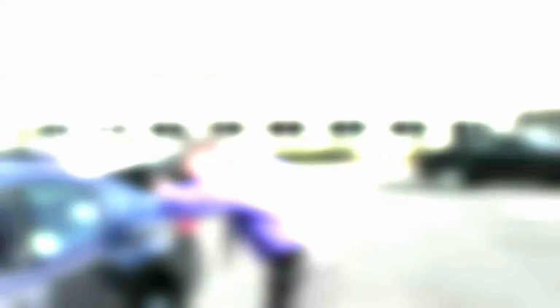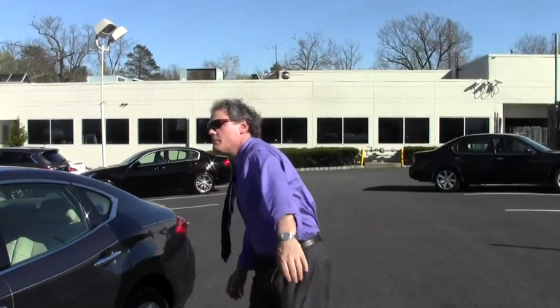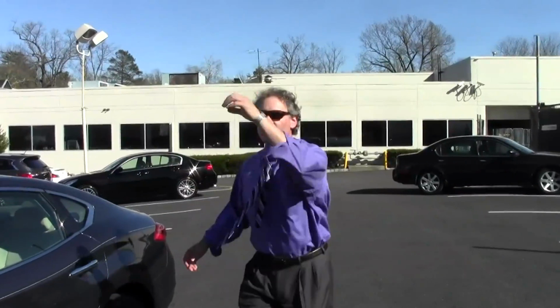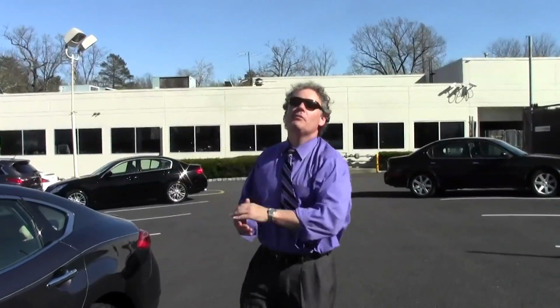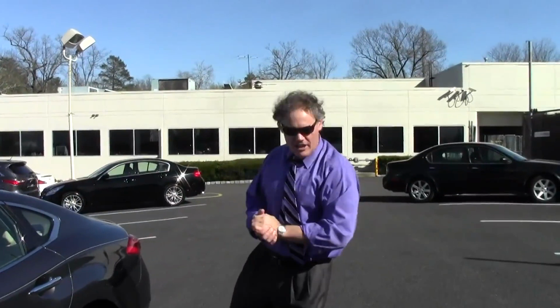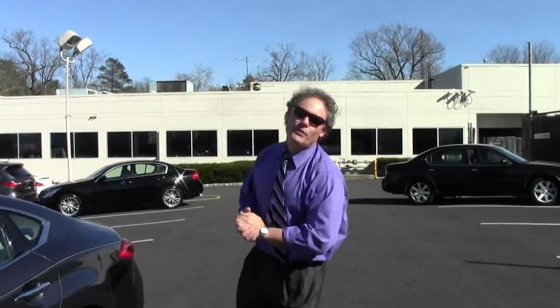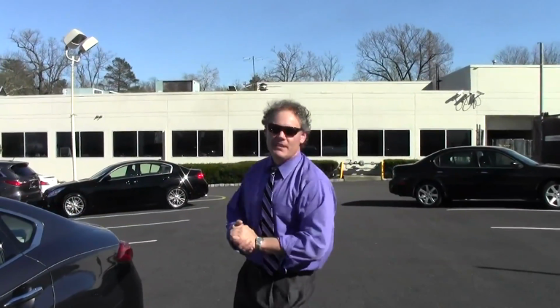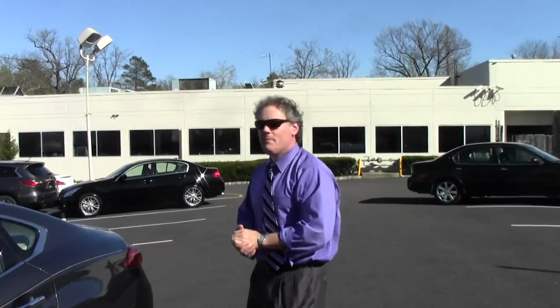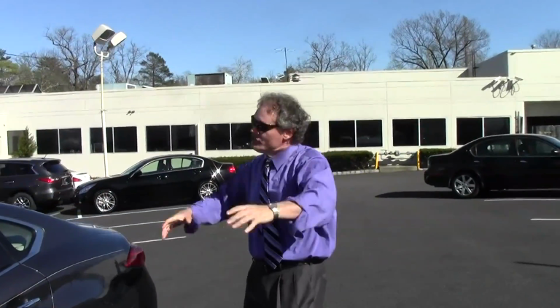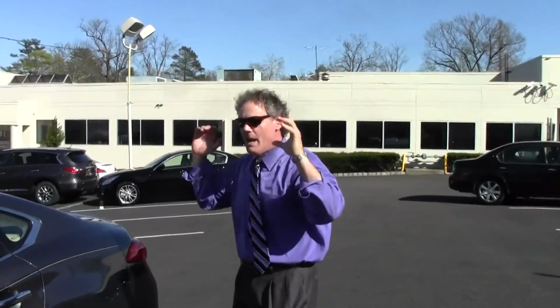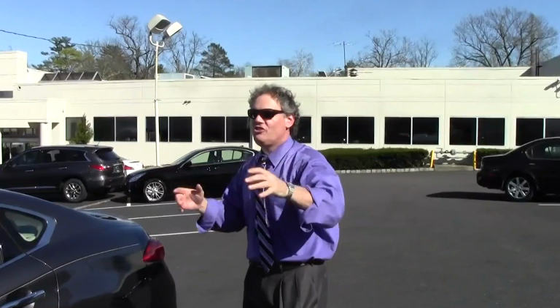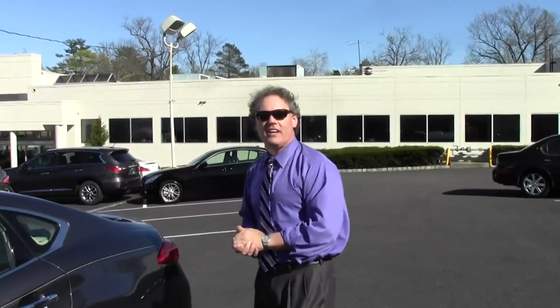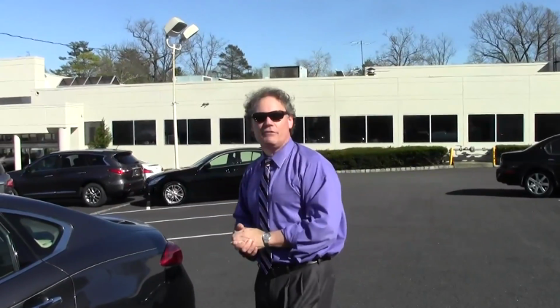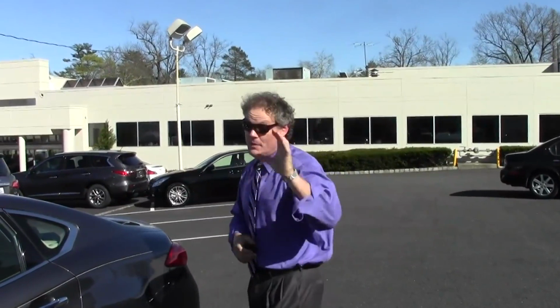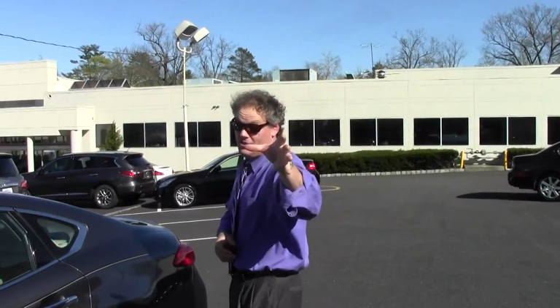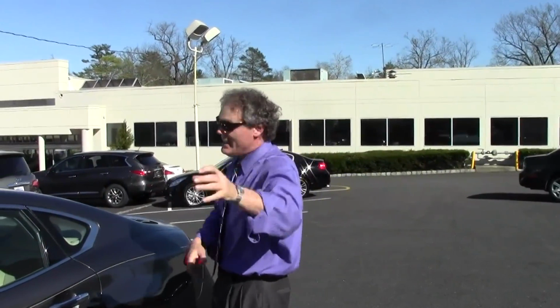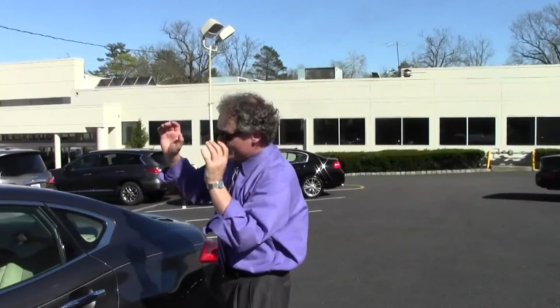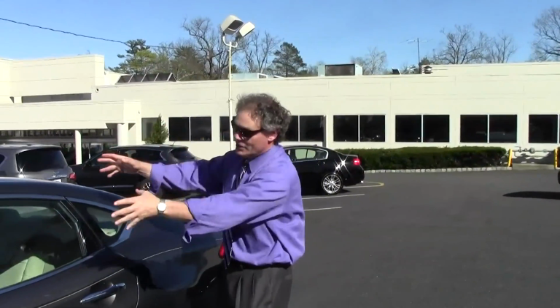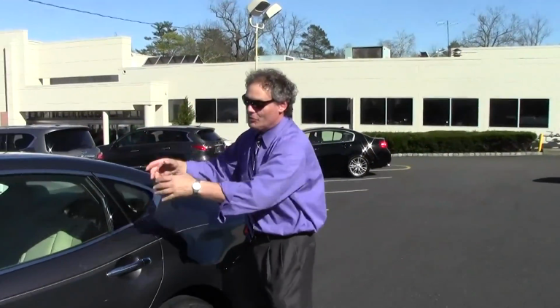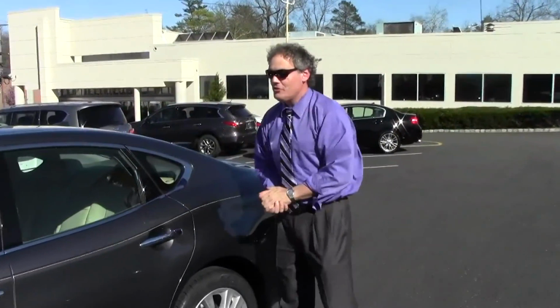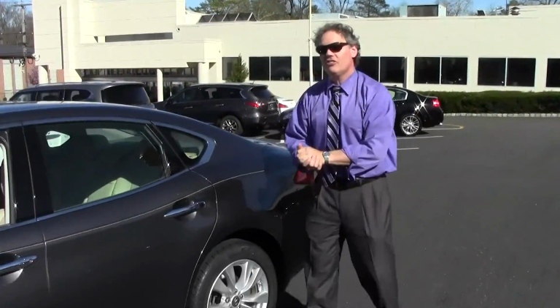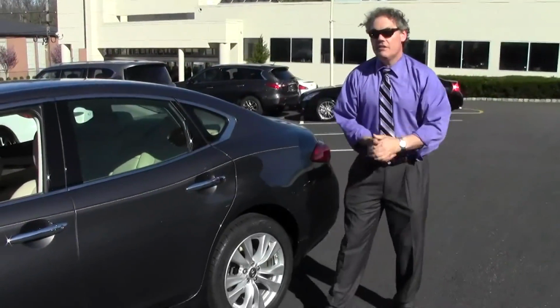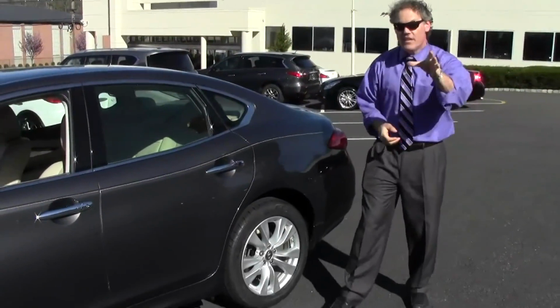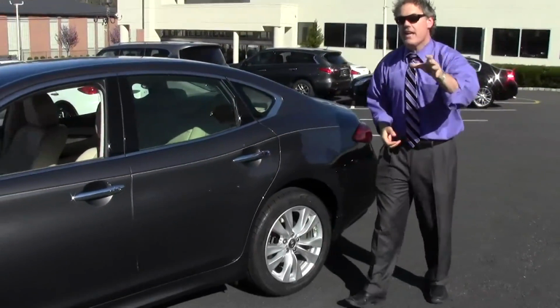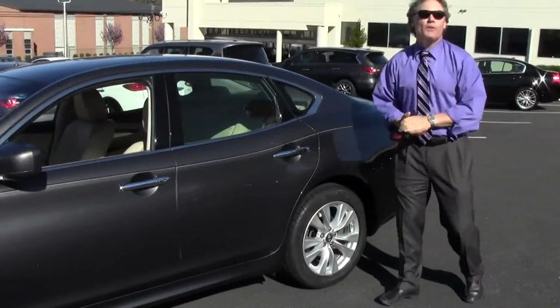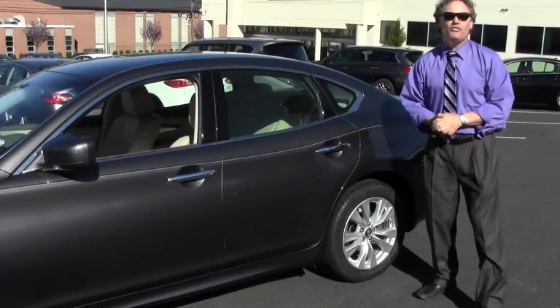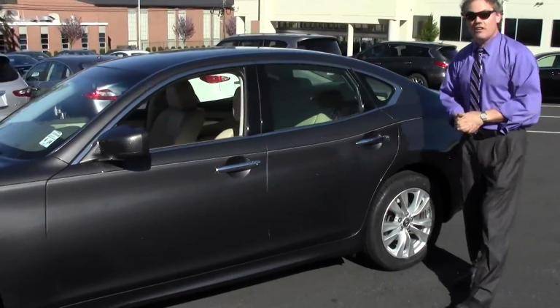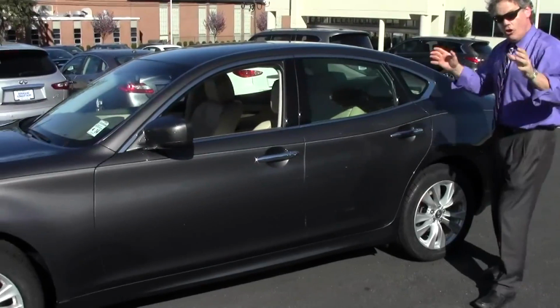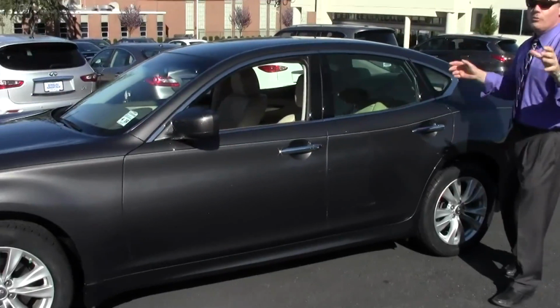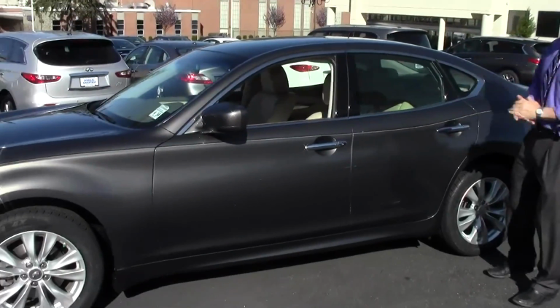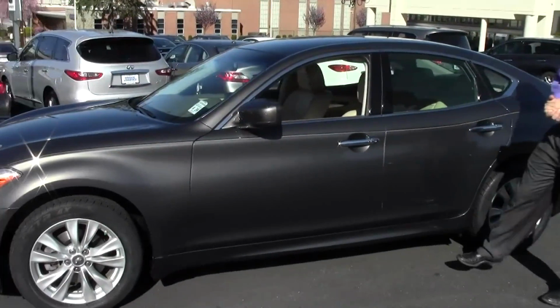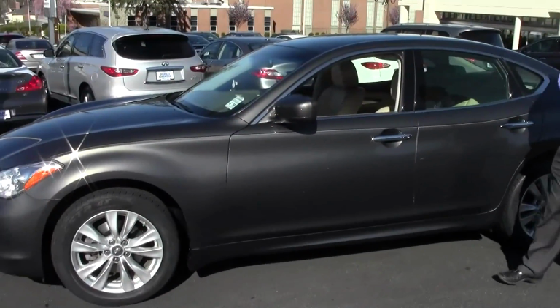Good afternoon, welcome to Douglas Infiniti. I'm Ken Beam on this absolutely stunning afternoon. Speaking of stunning, have a look at this one — the Infiniti M37X All-Wheel Drive Sedan.